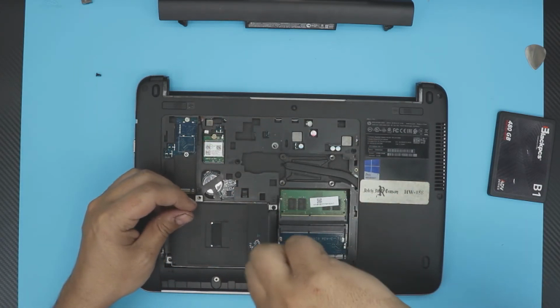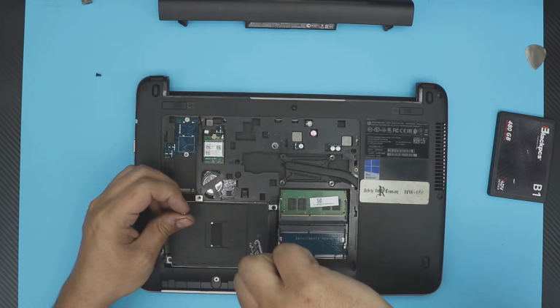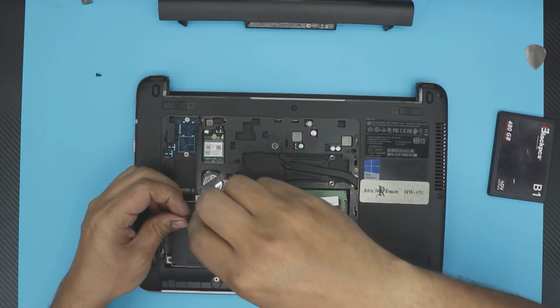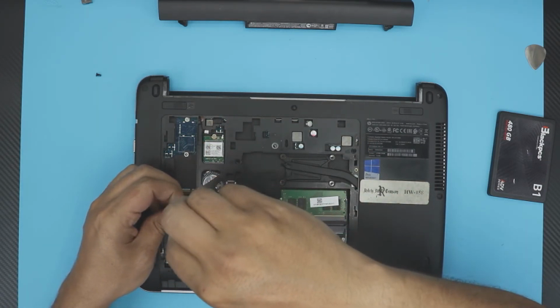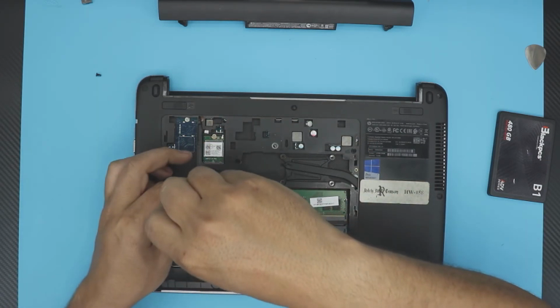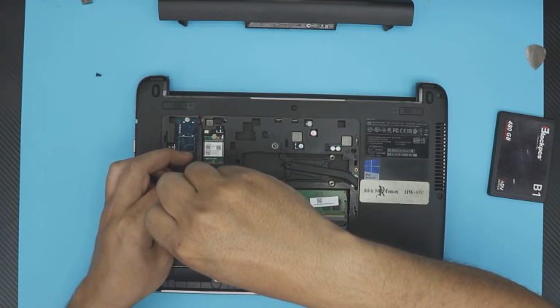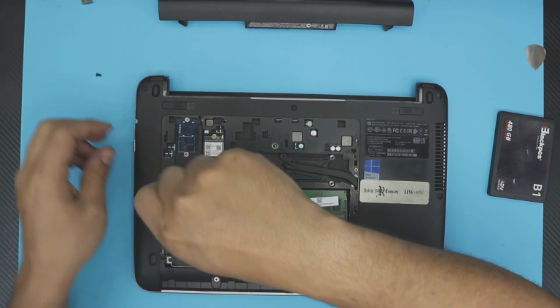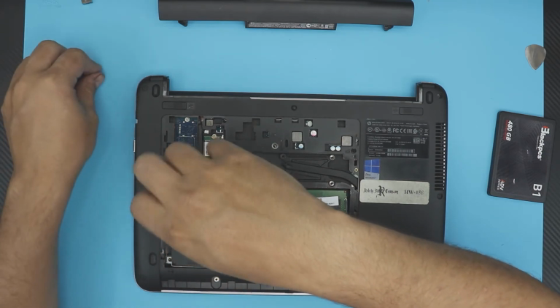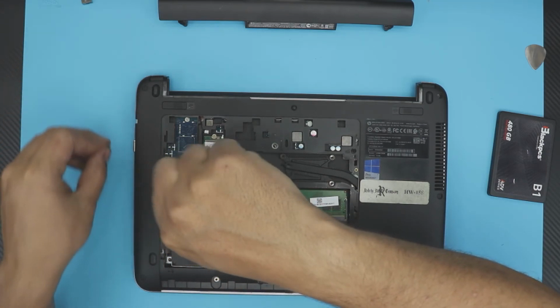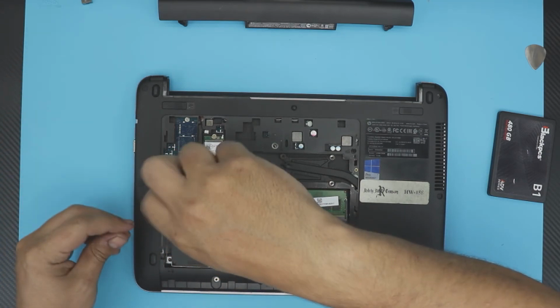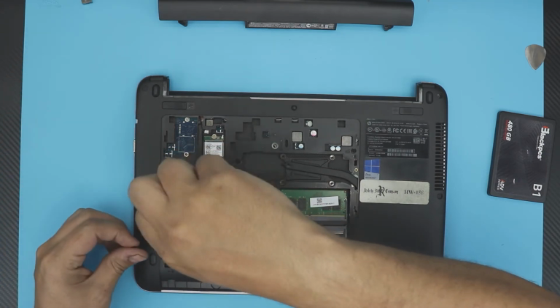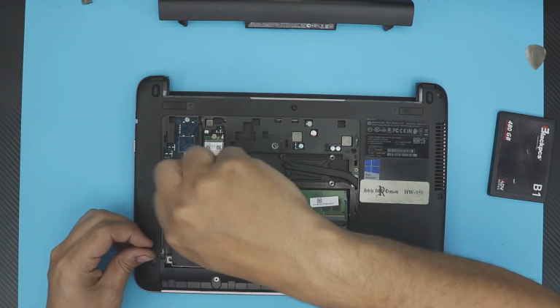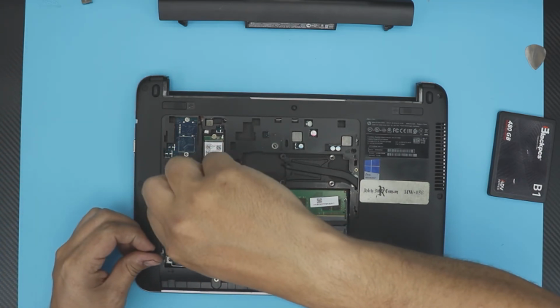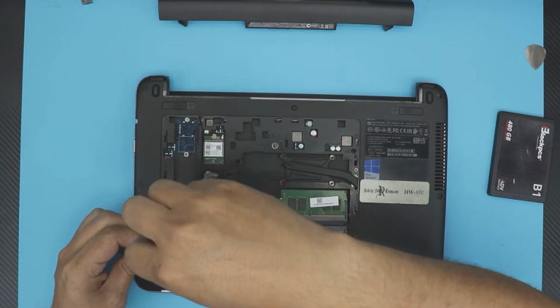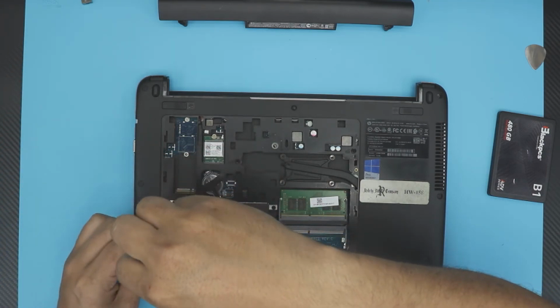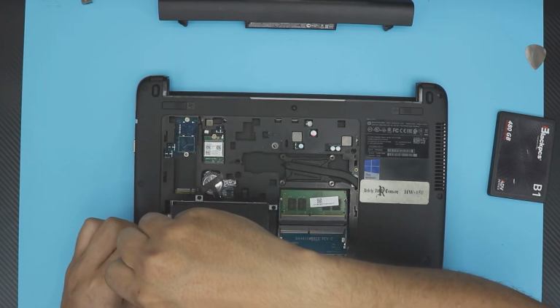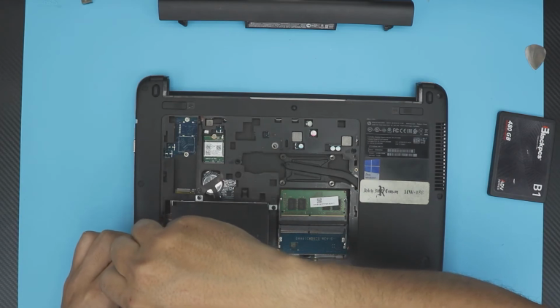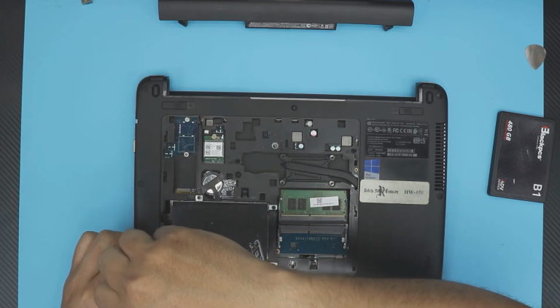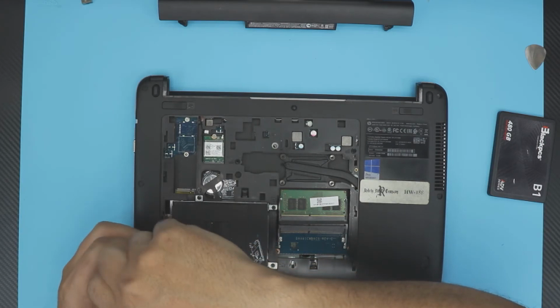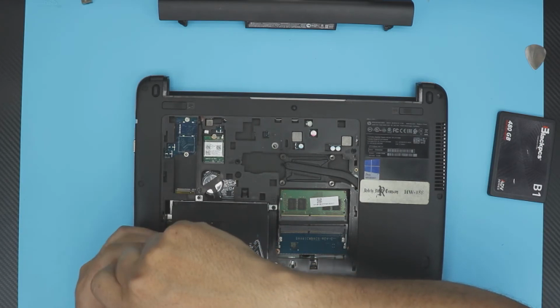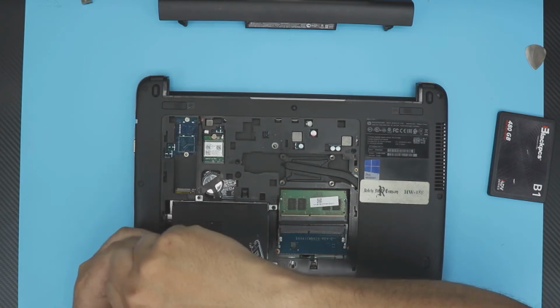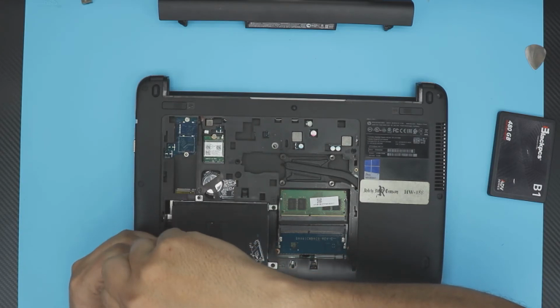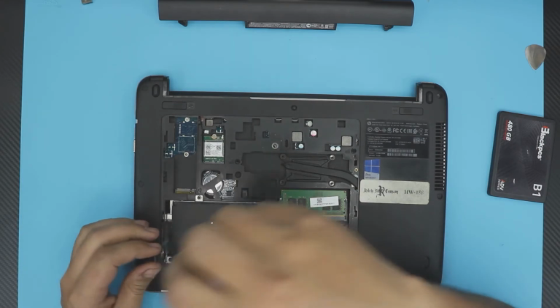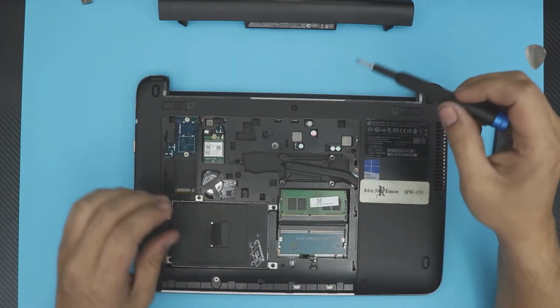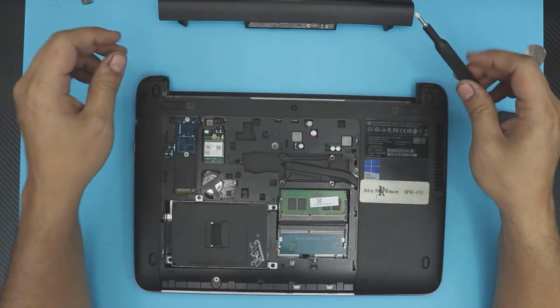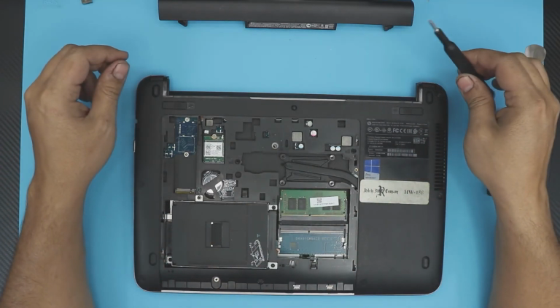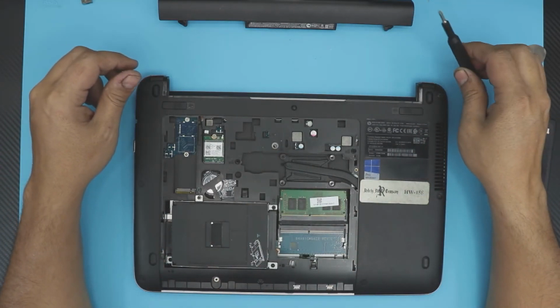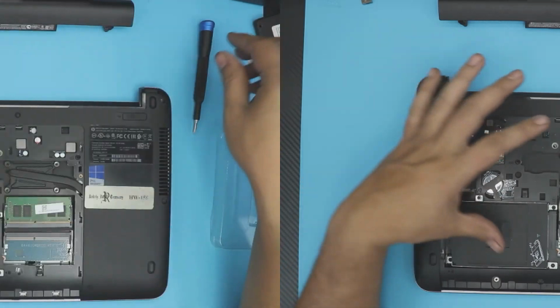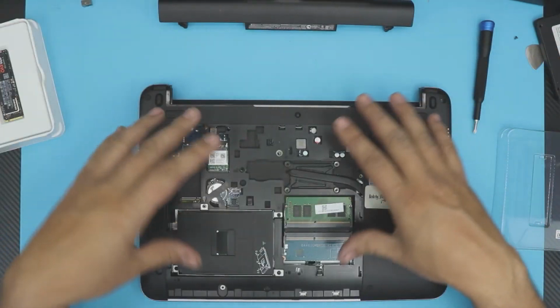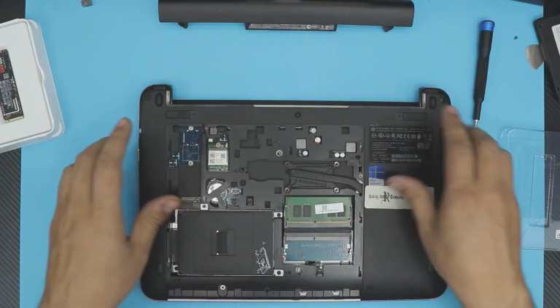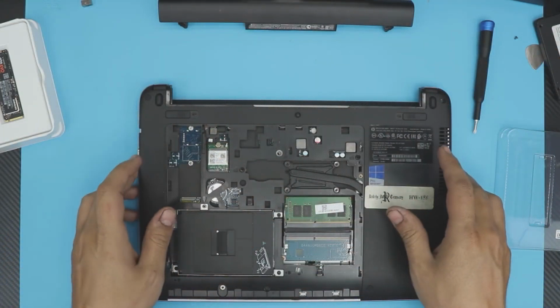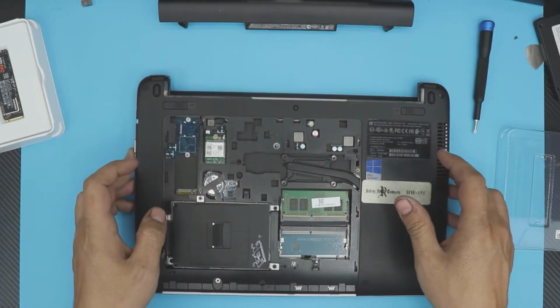The screws are all the same size, so don't worry about mismatching them — I just took one out to double-check and yes, they're all the same size.